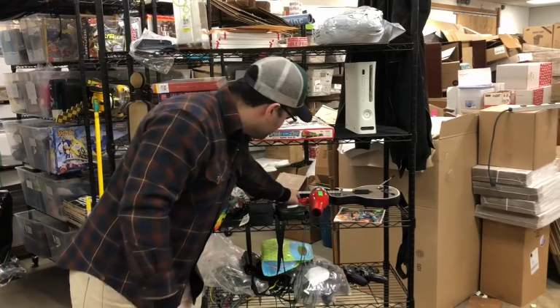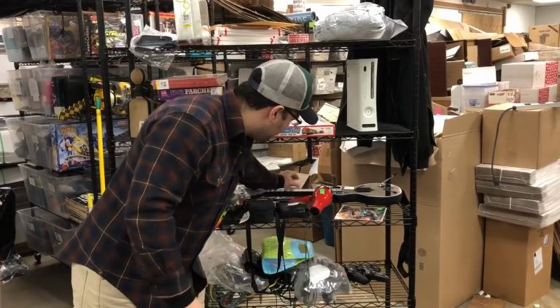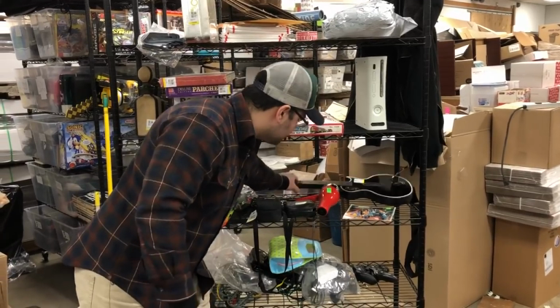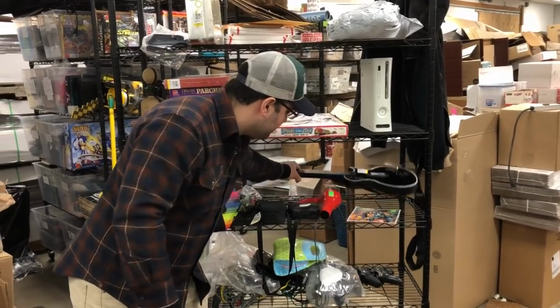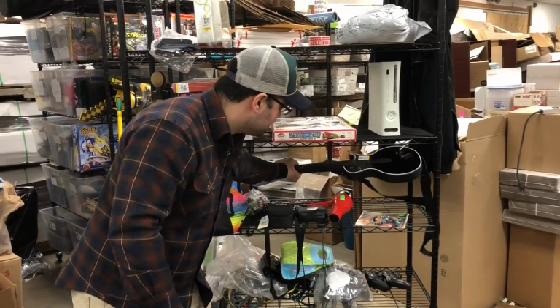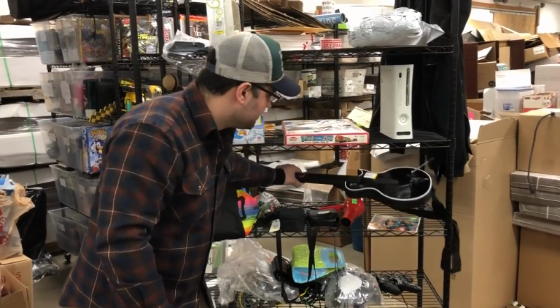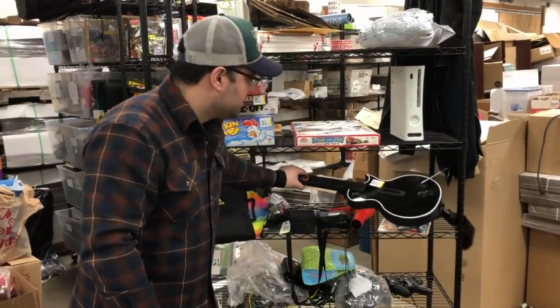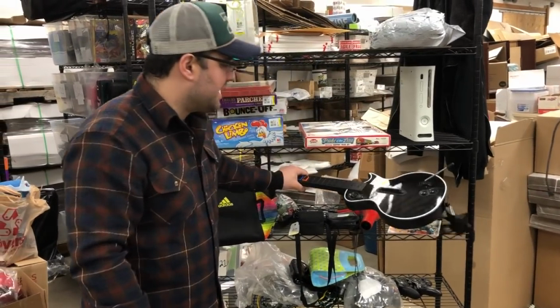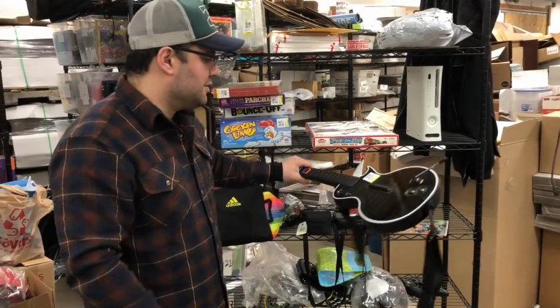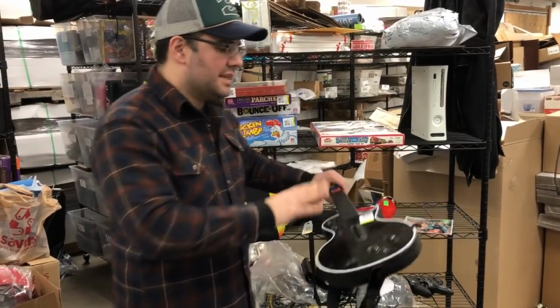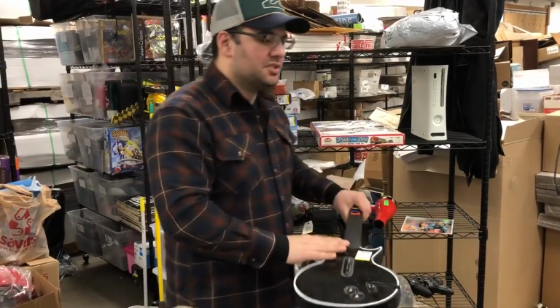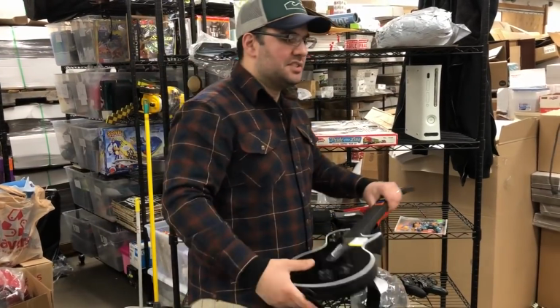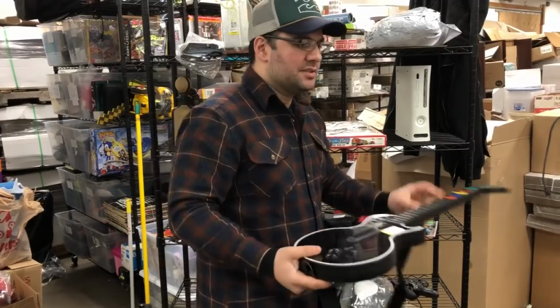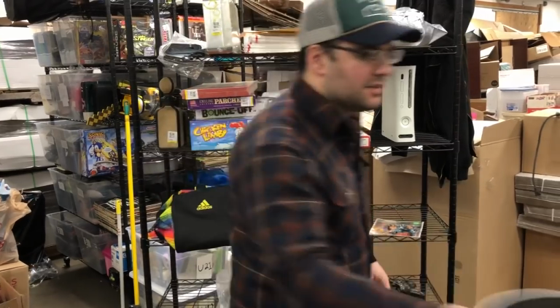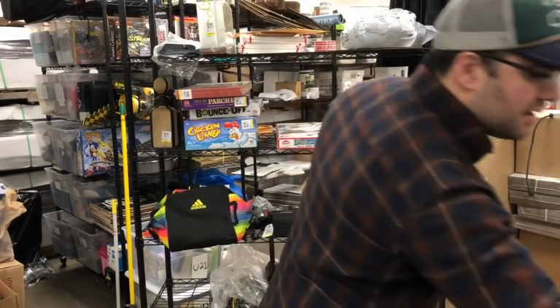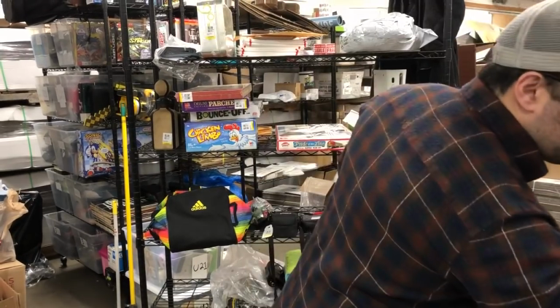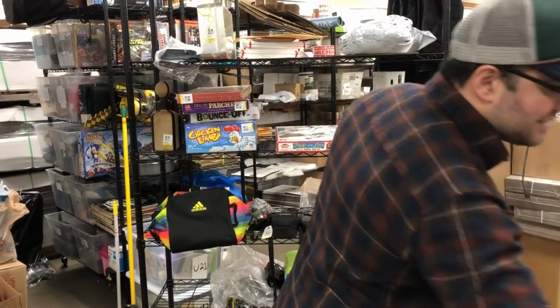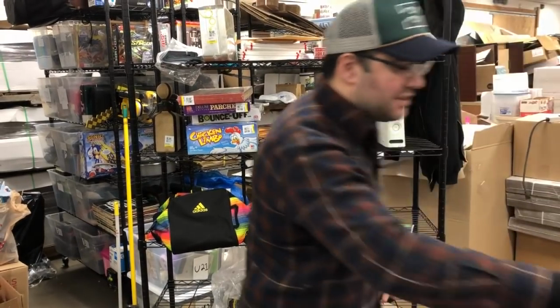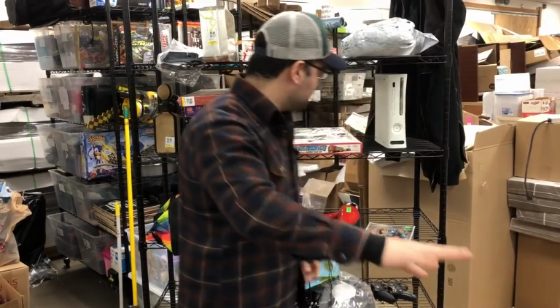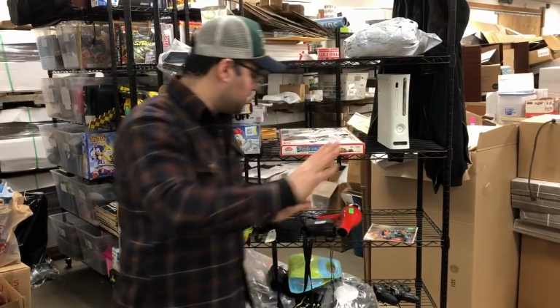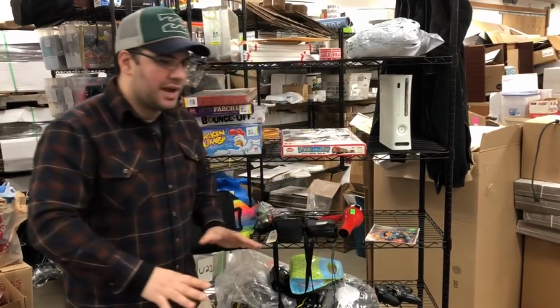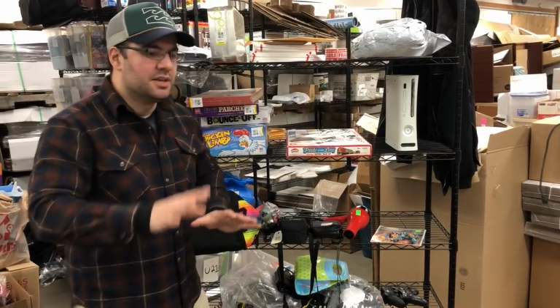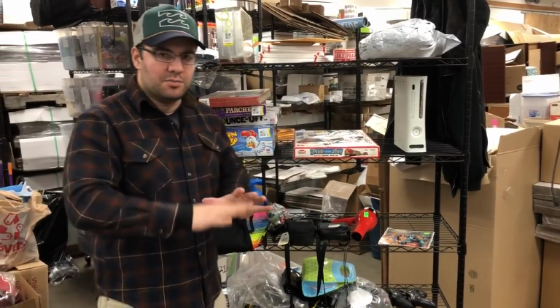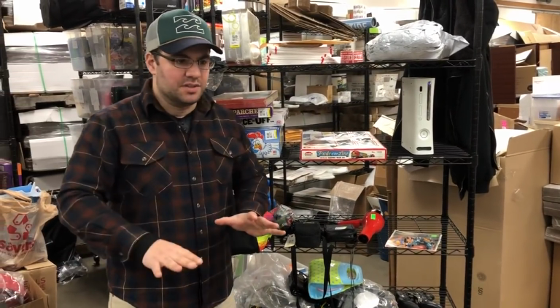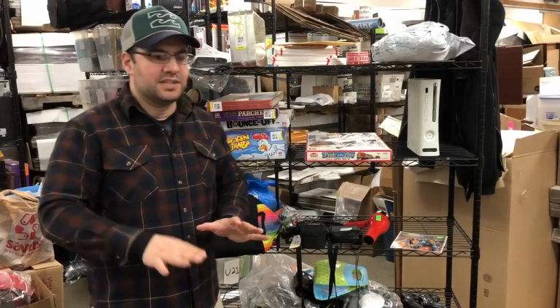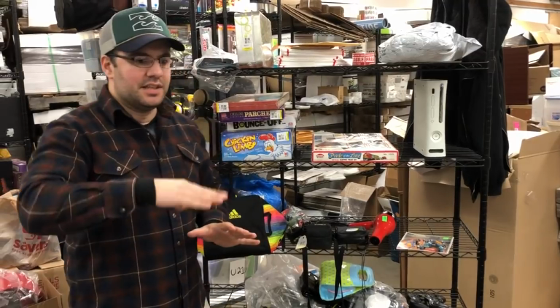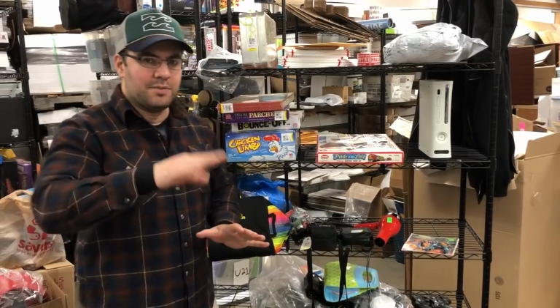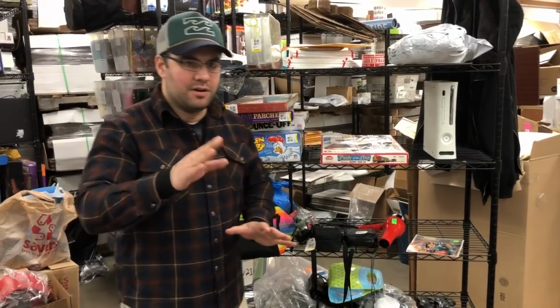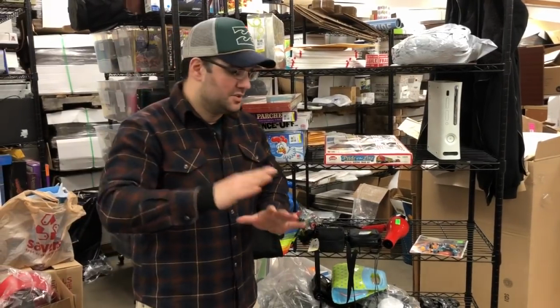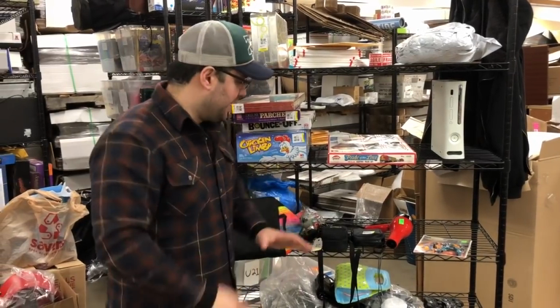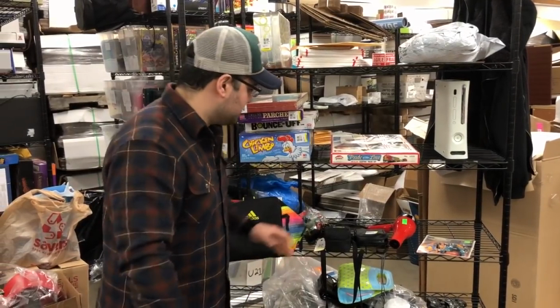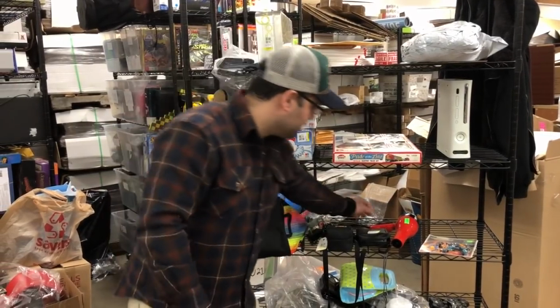We have another guitar here that I got. It was $2.99, and this is the one that separates. It's in excellent condition — nothing's shaking around, all the buttons, nothing's sticking, and the whammy bar has a nice spring to it.